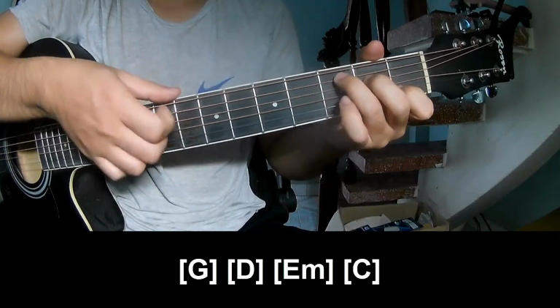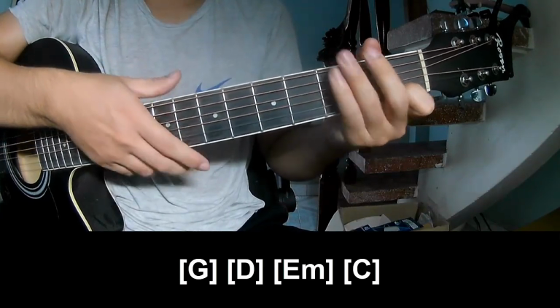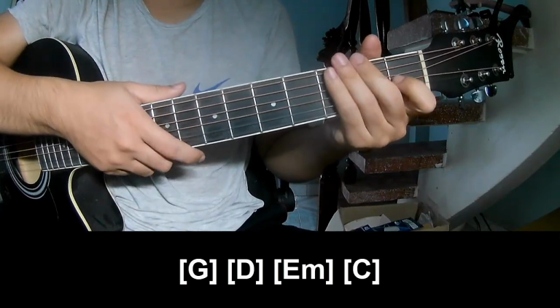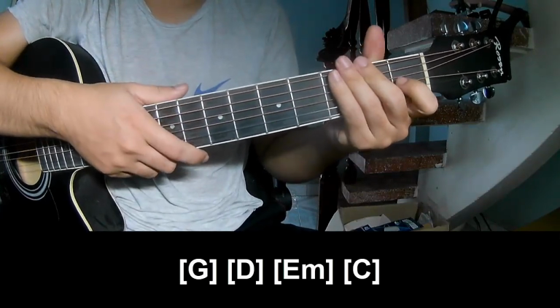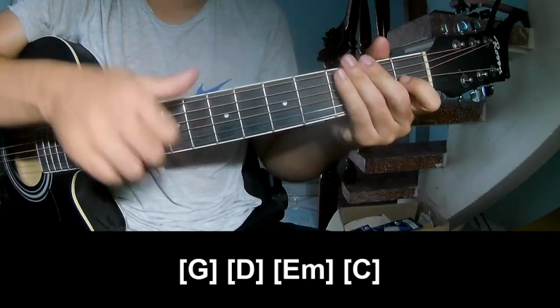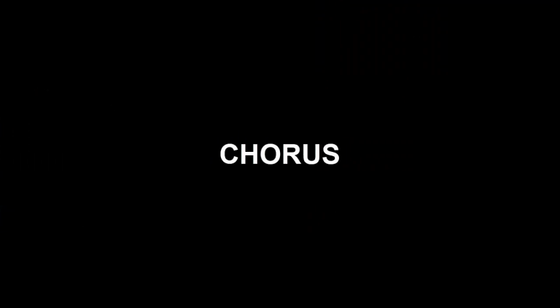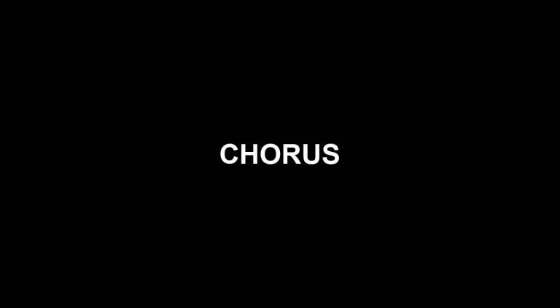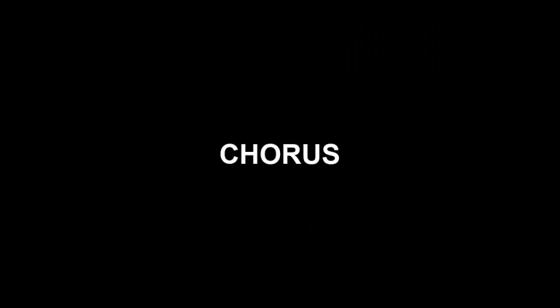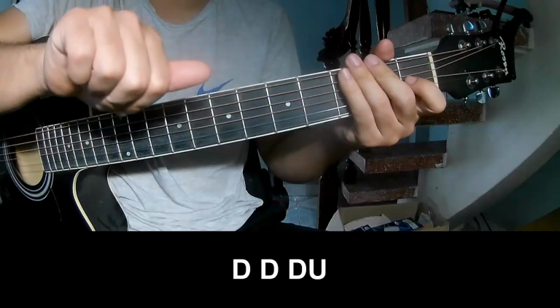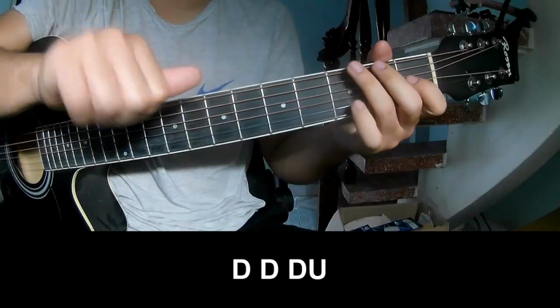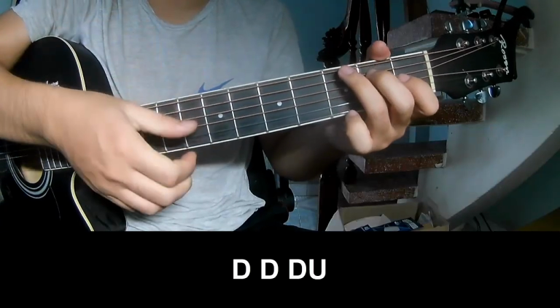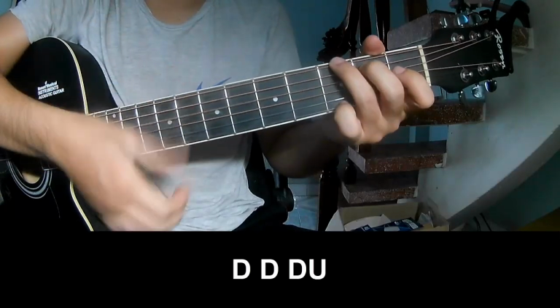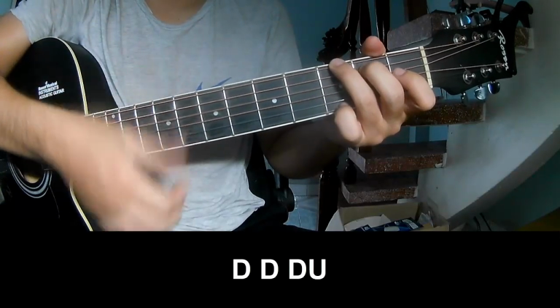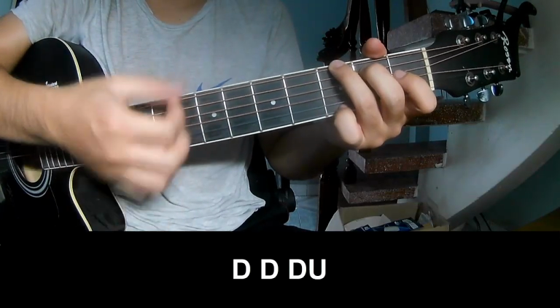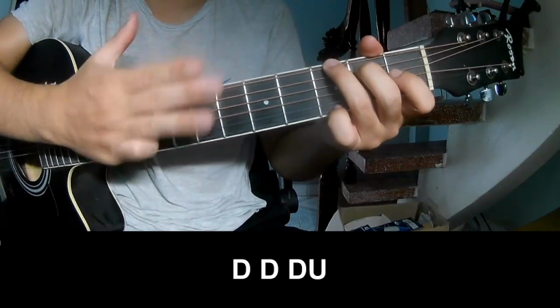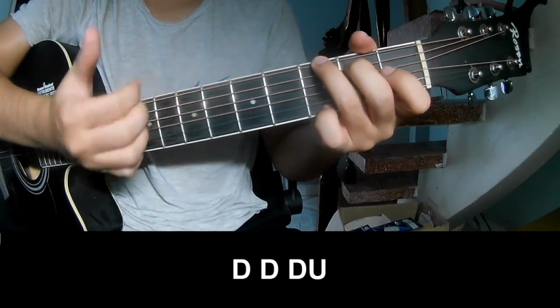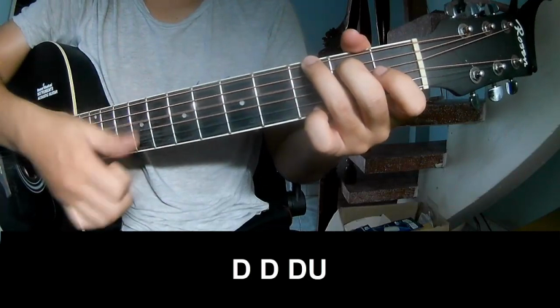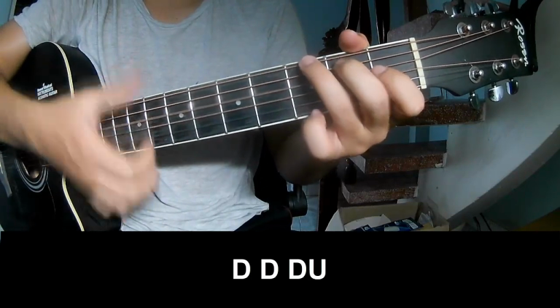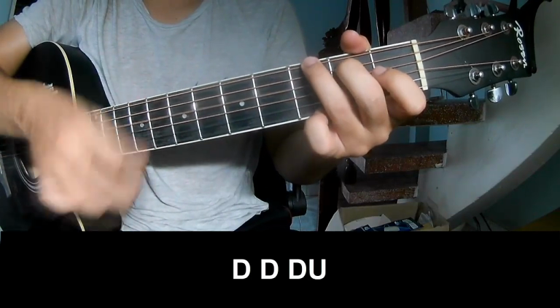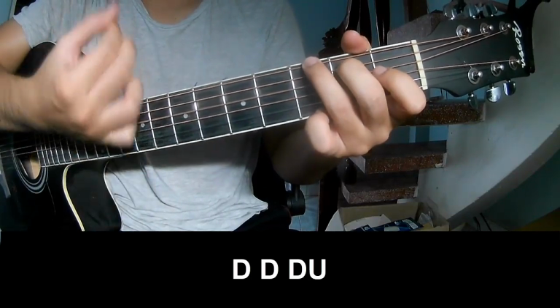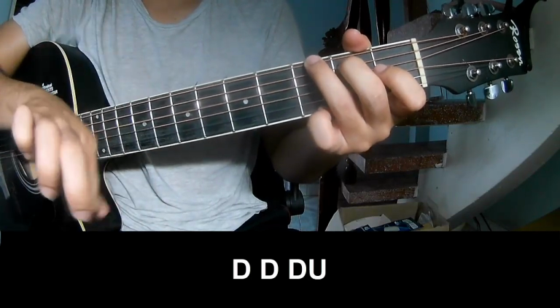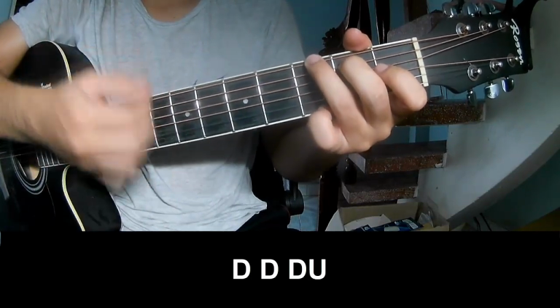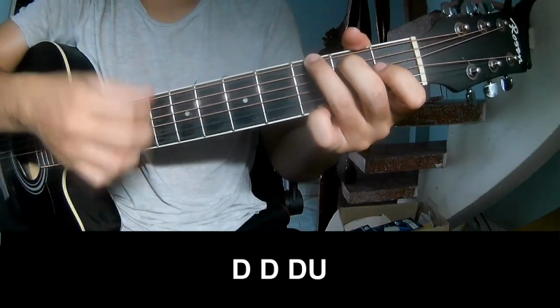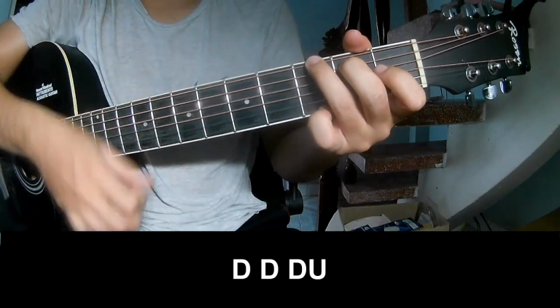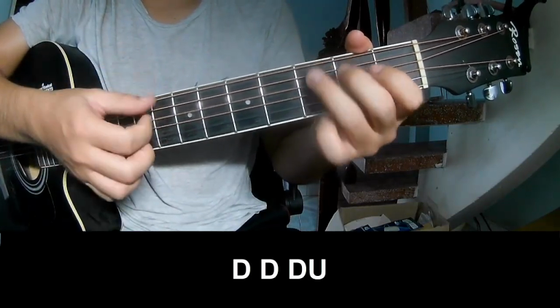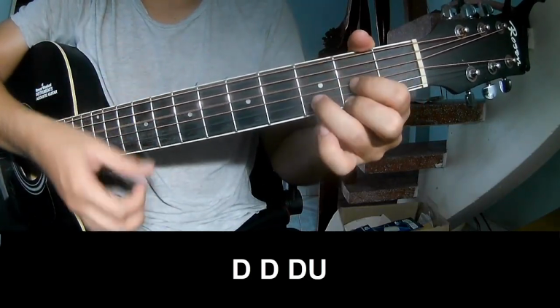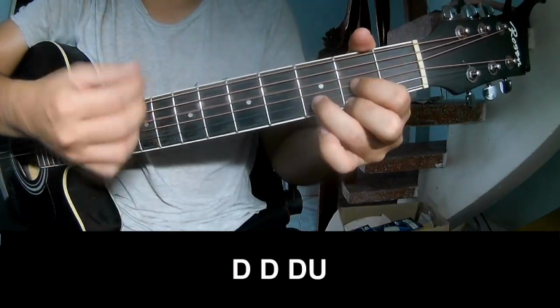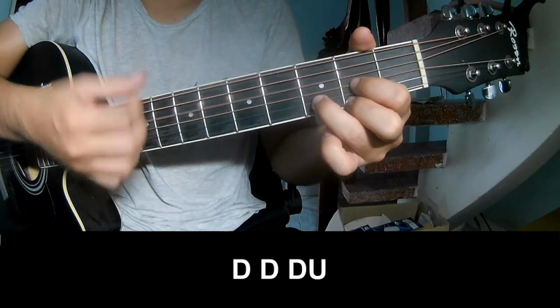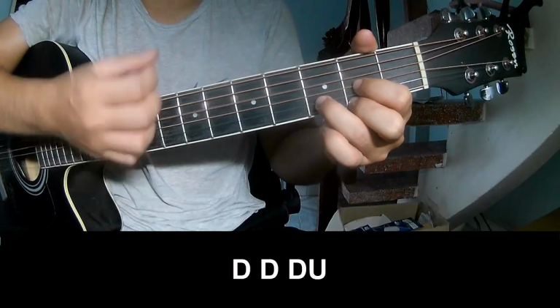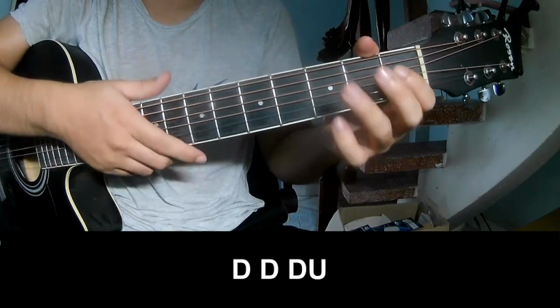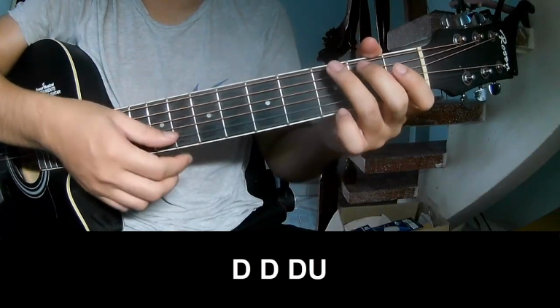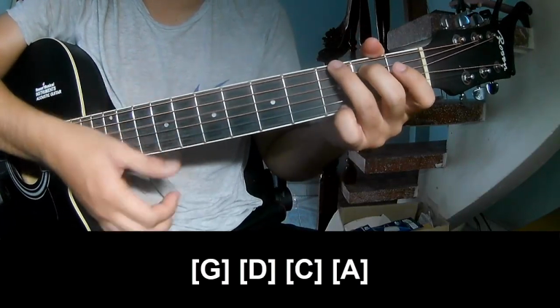And so he's strumming the same way for the verse. To the chord, and so play T, T, up, up, T, T, T, T, T, up, T, T, up, T, T, up. And so play long G.